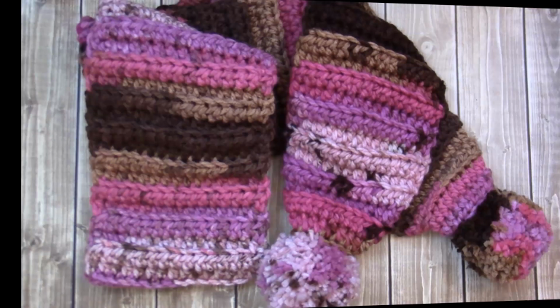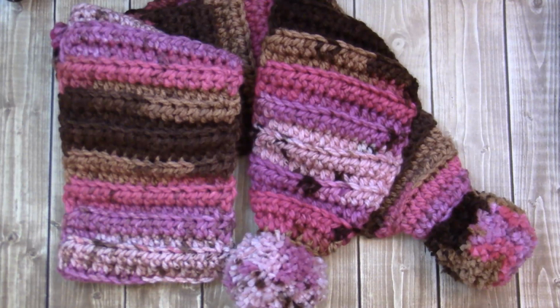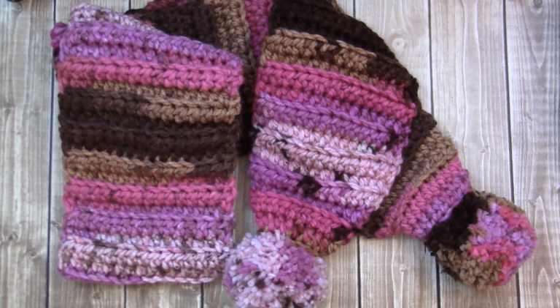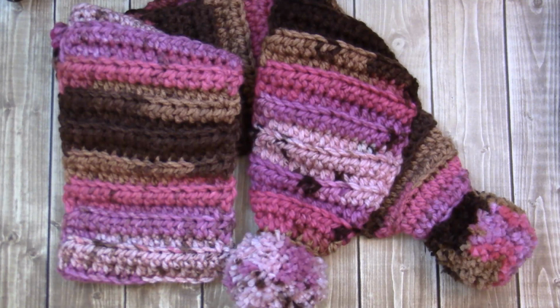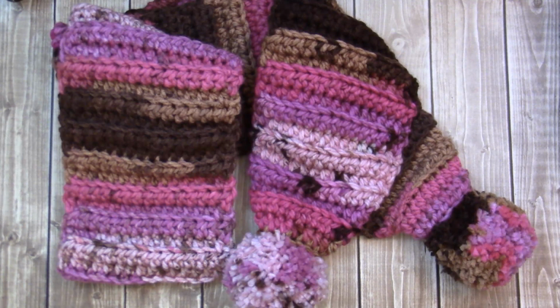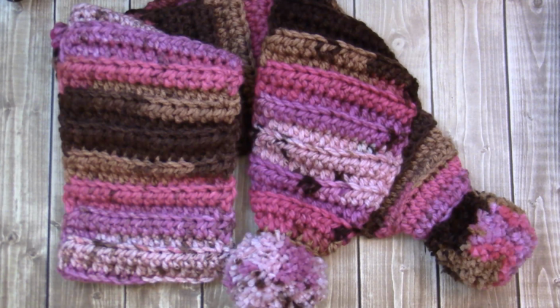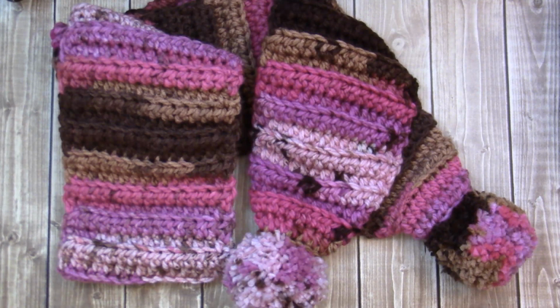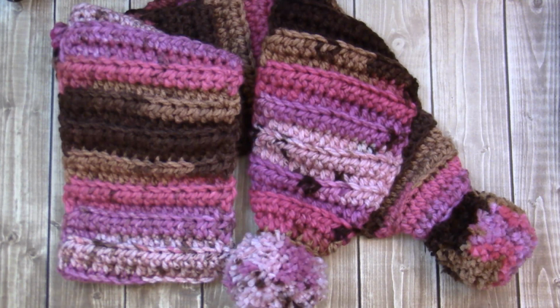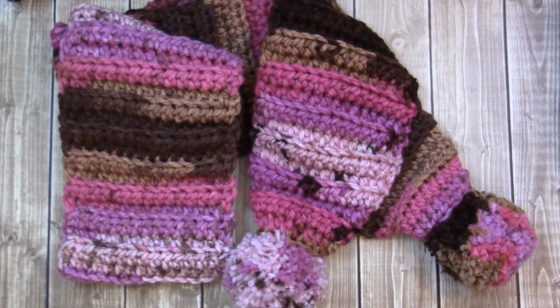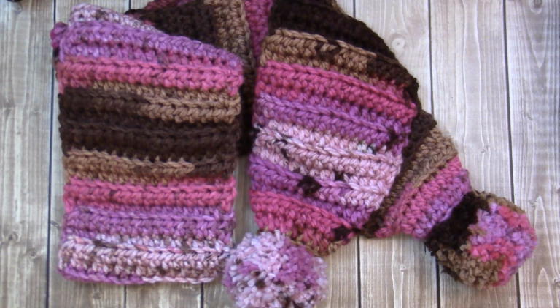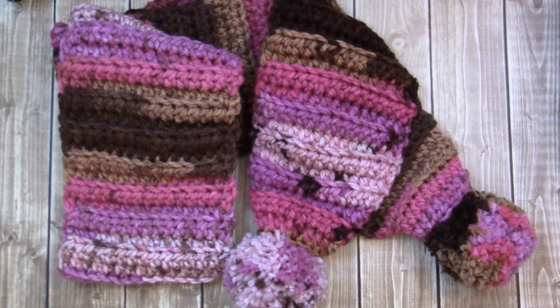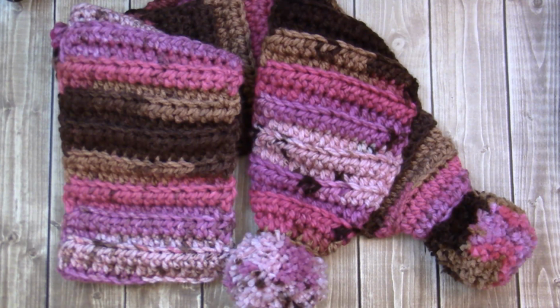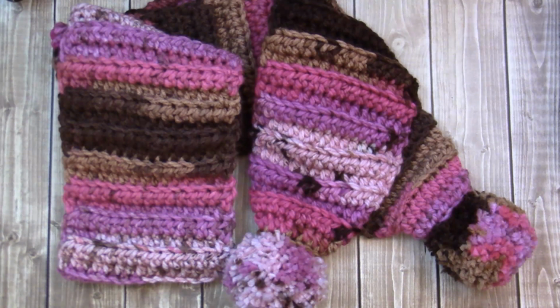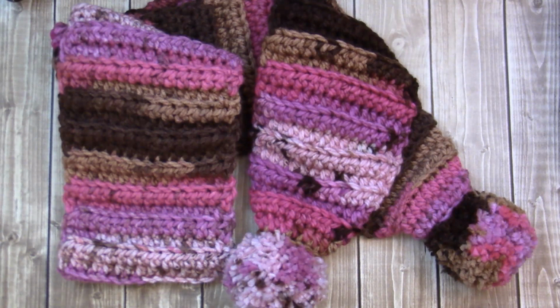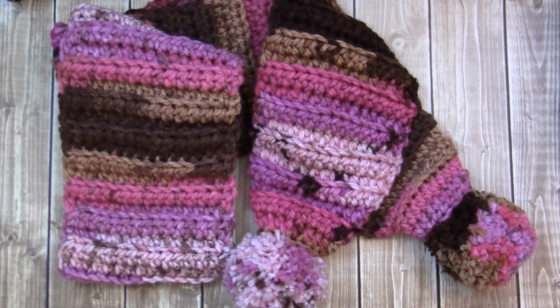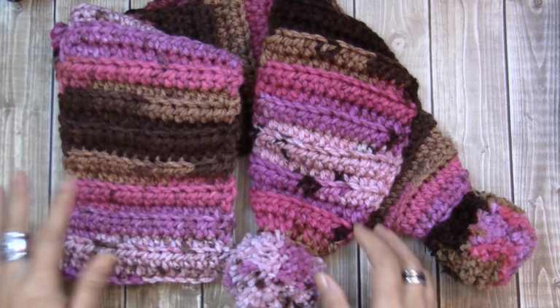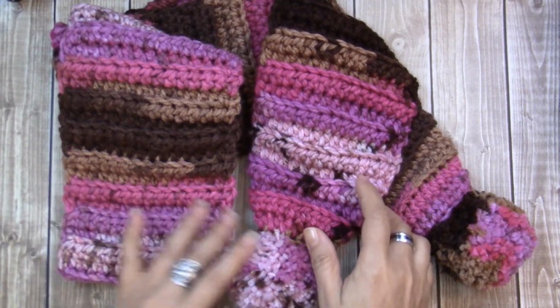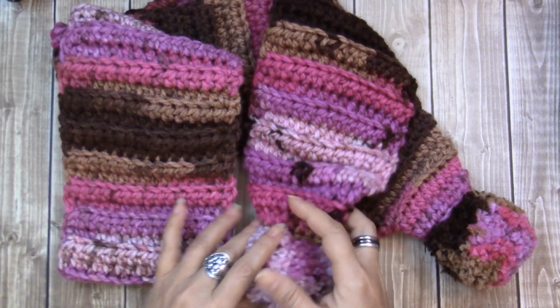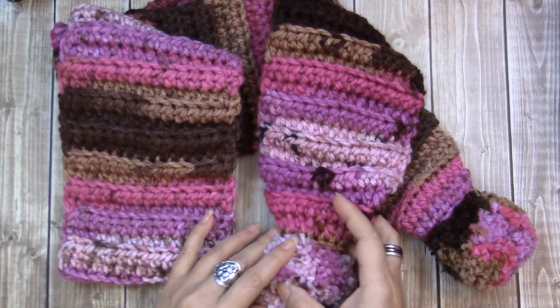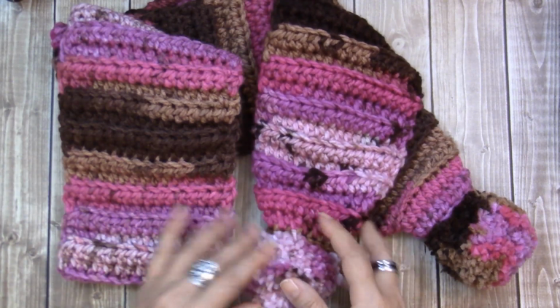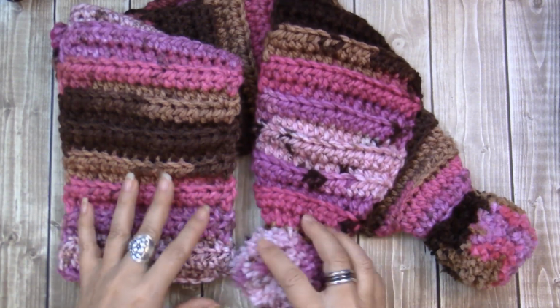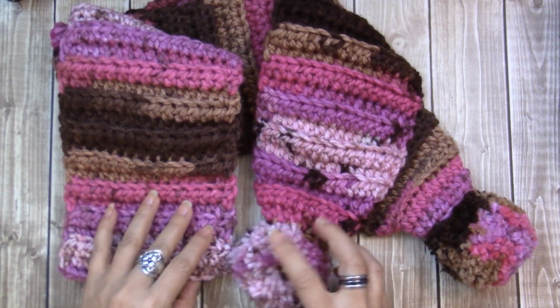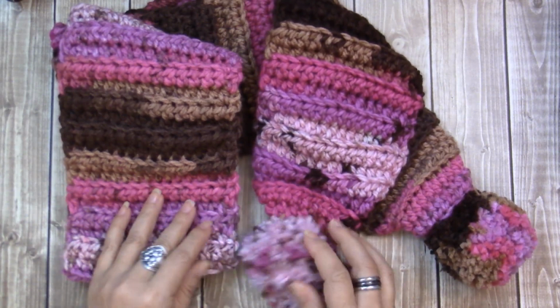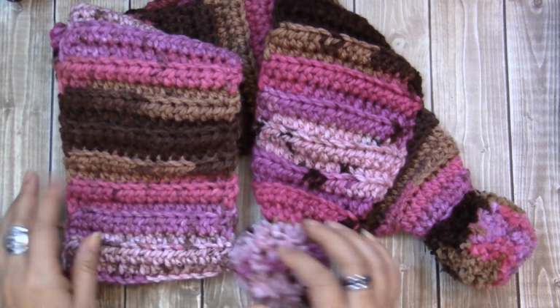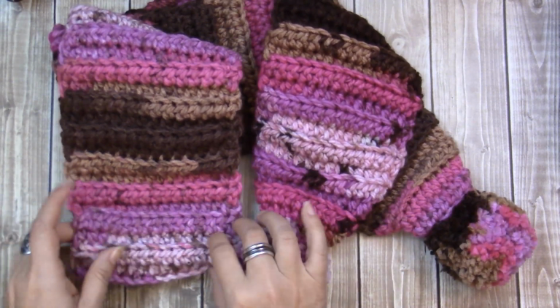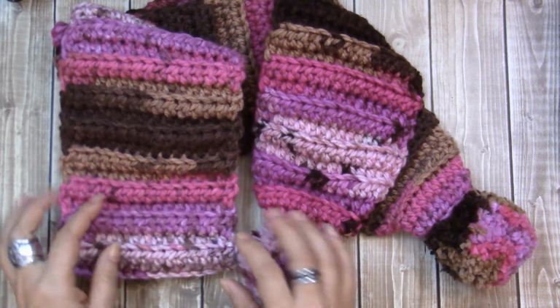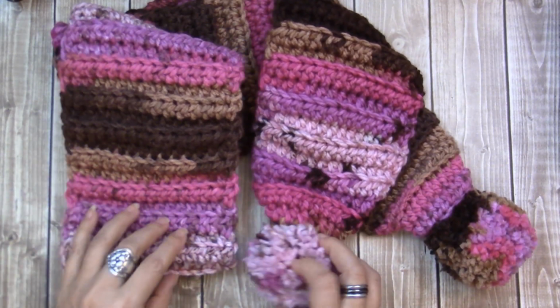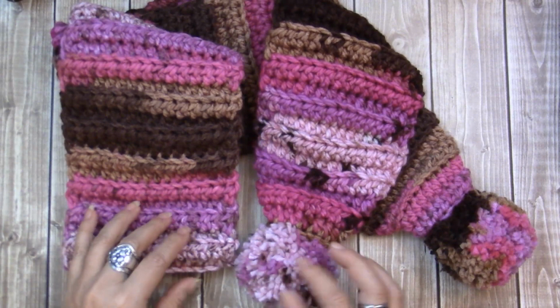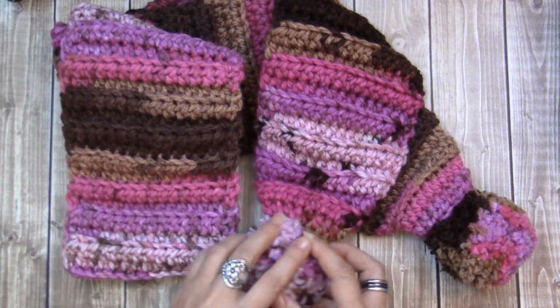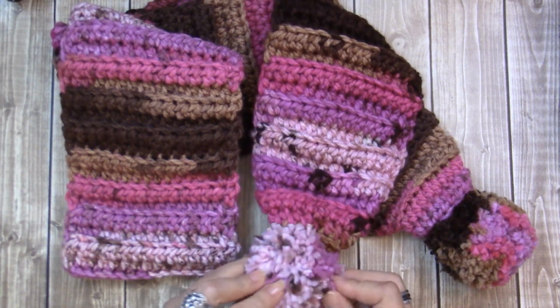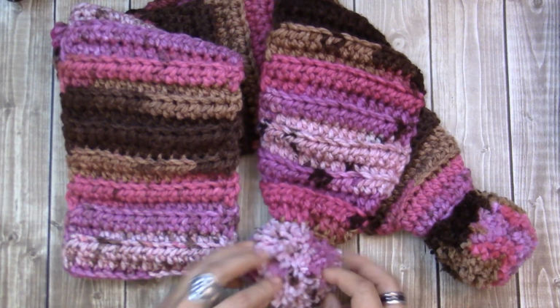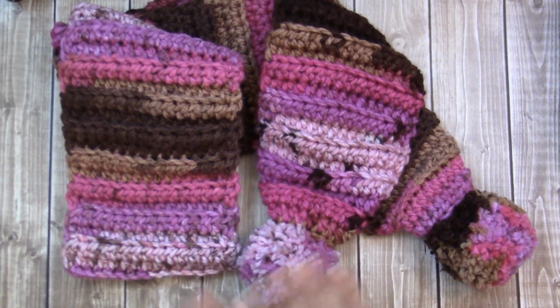Hi guys, my name is Yvonne, welcome to my YouTube channel. If you've been here before, then welcome back. I'm here again with another beginner-friendly project for you. This one I am calling the Ribbed Pom-Pom Scarf.